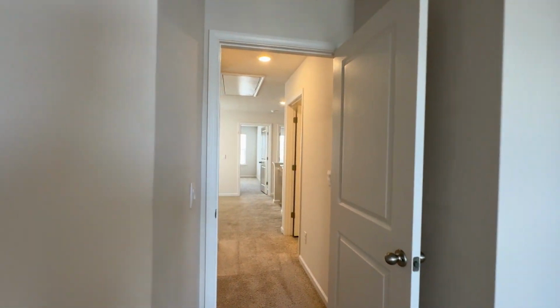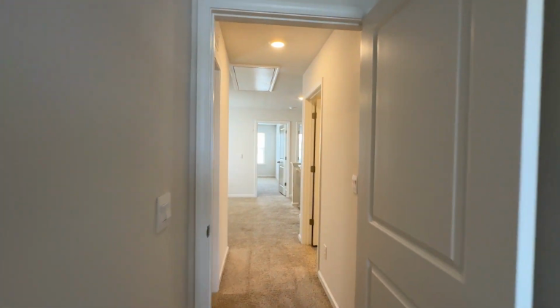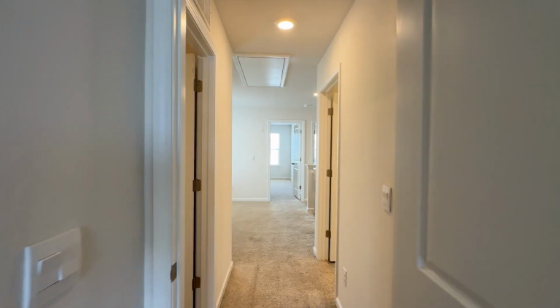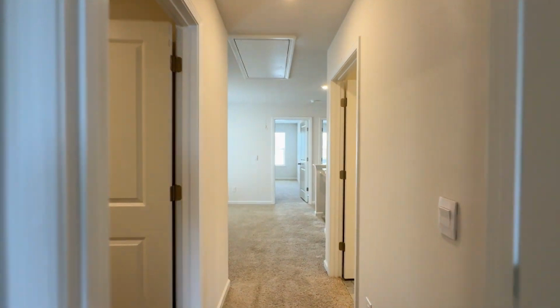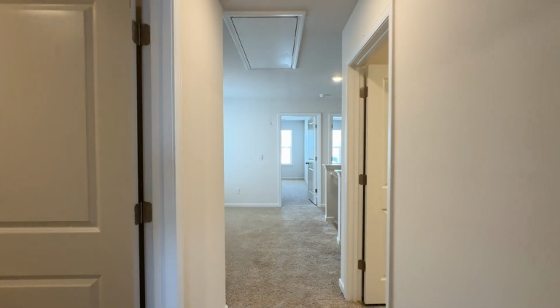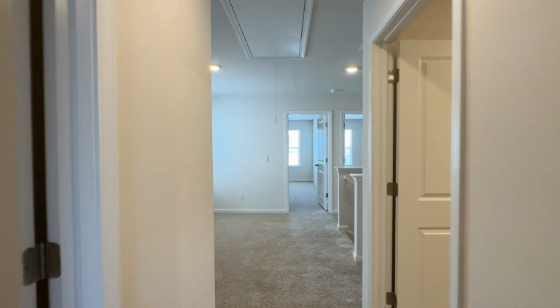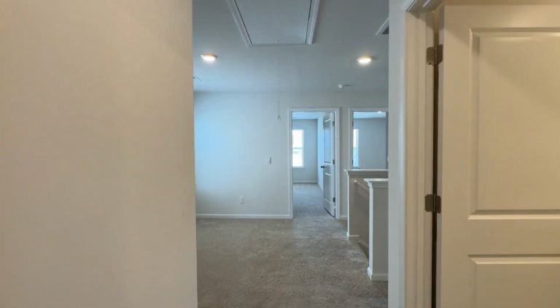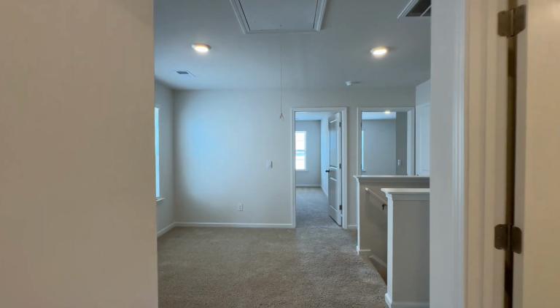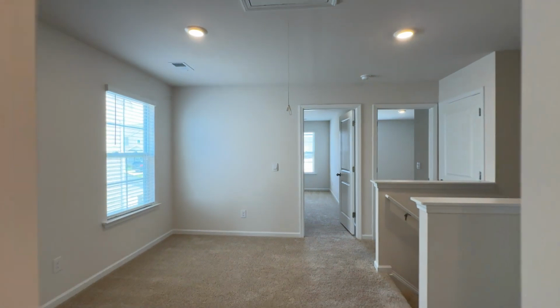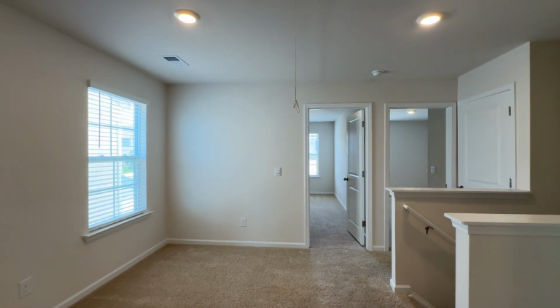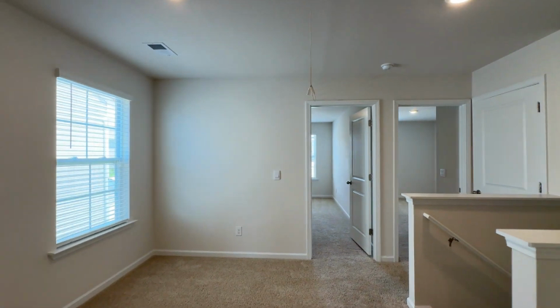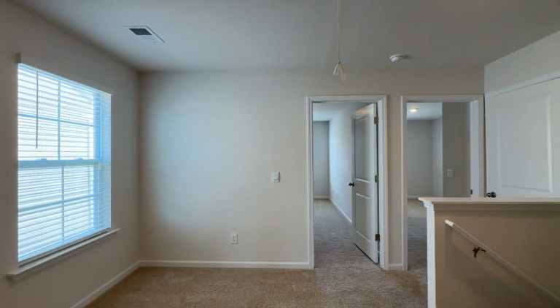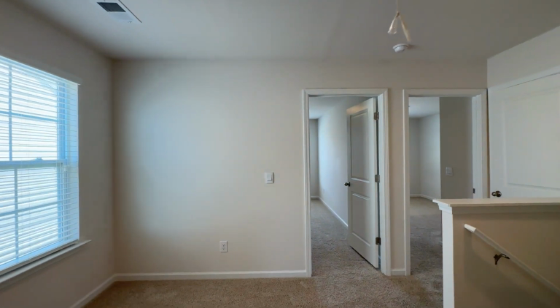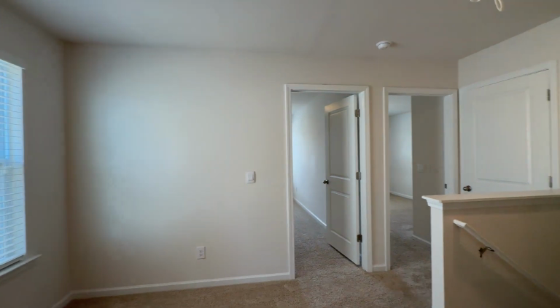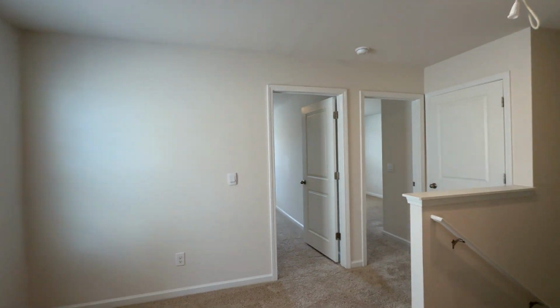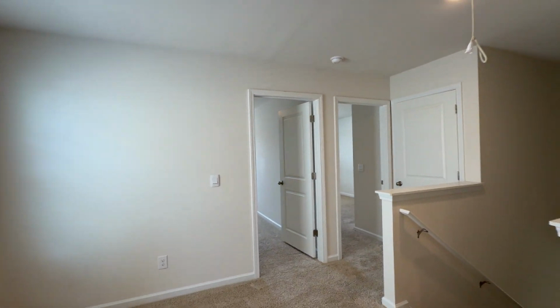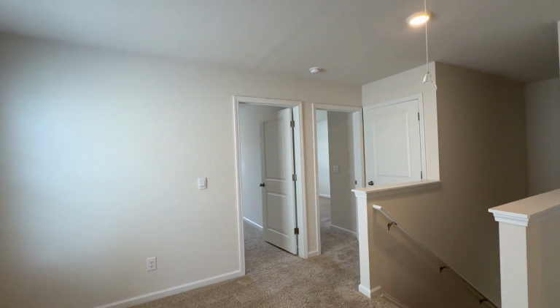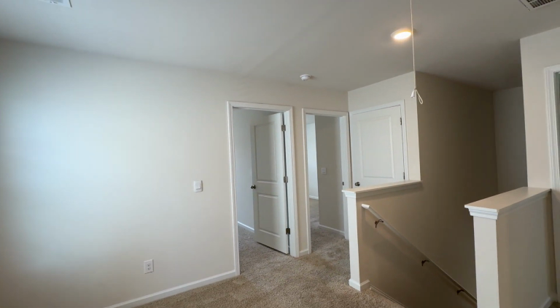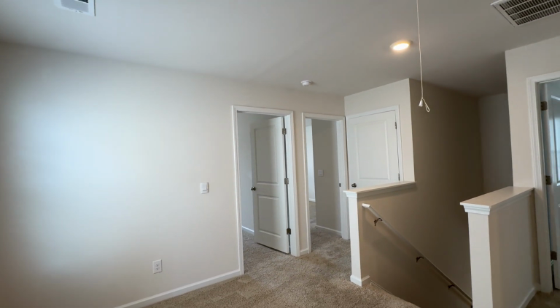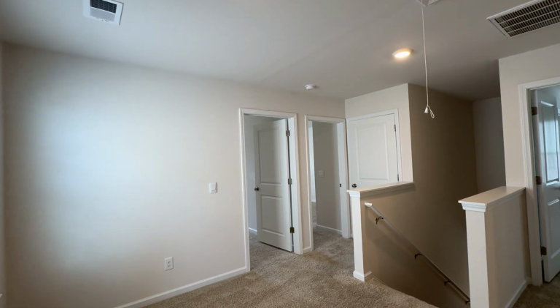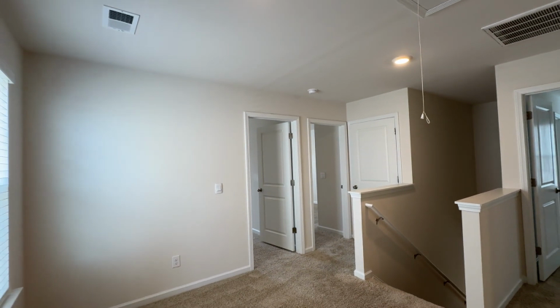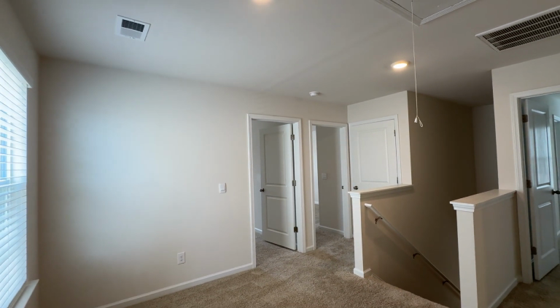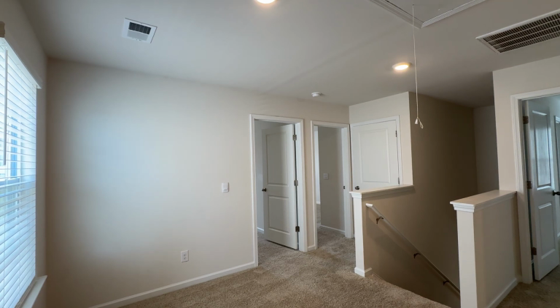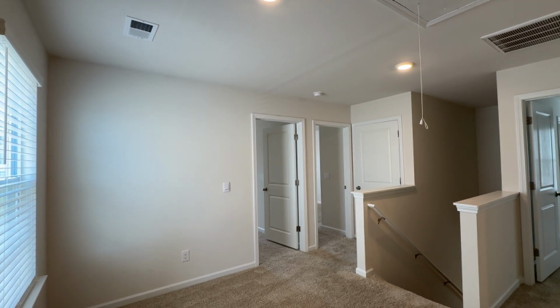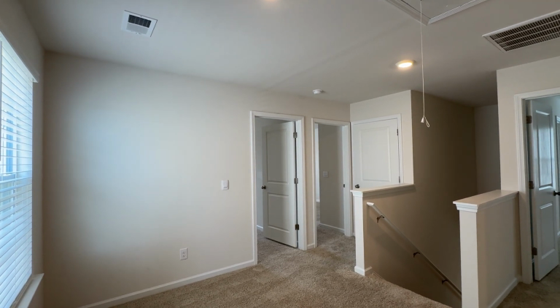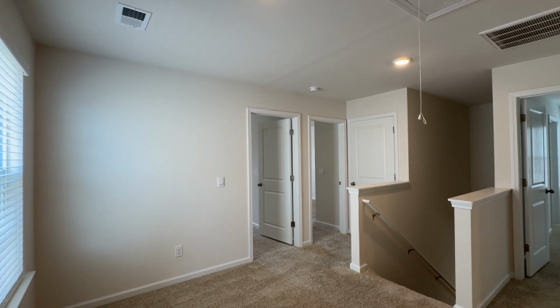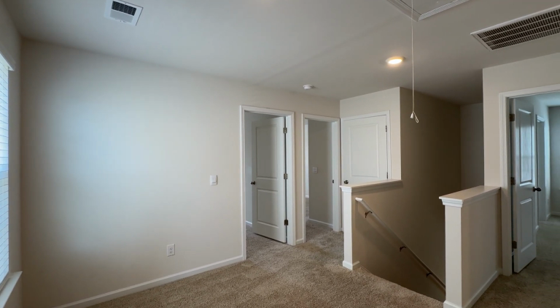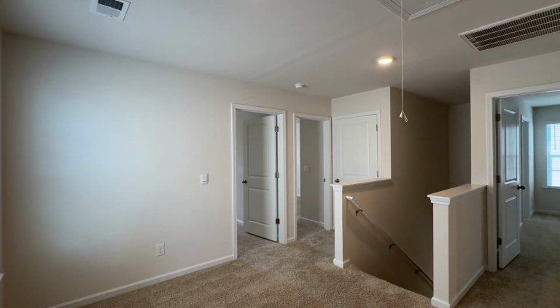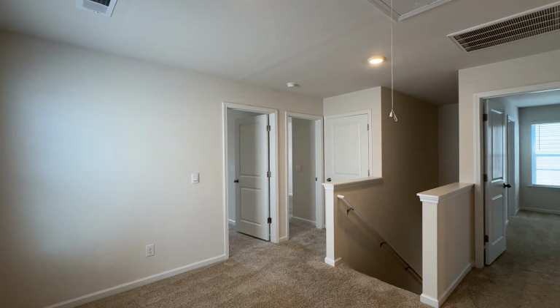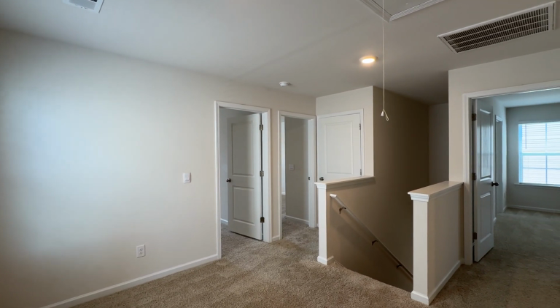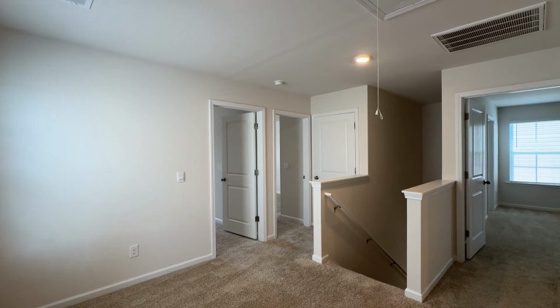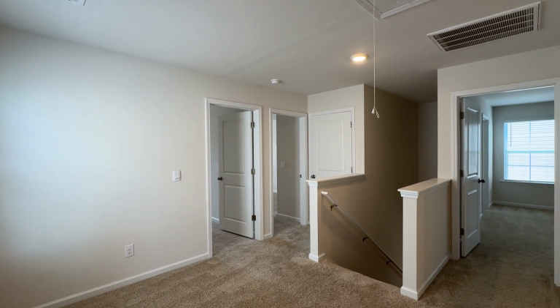So that completes our tour of this home — 1091 Belmont Green Road in Southeast Columbia. Nice spacious home. You can find more information online at sc.purepm.co.